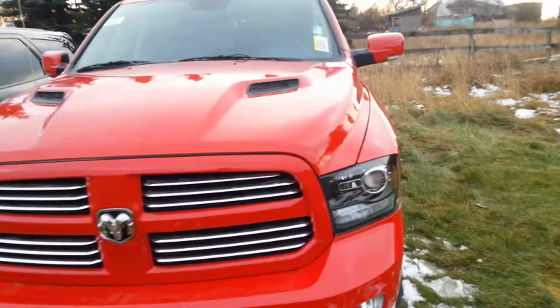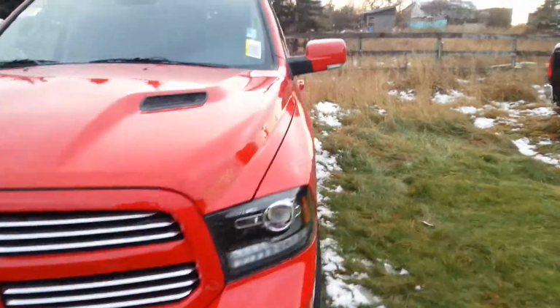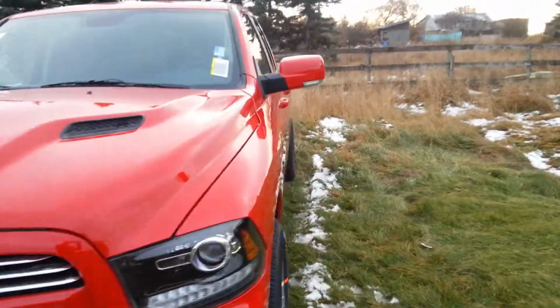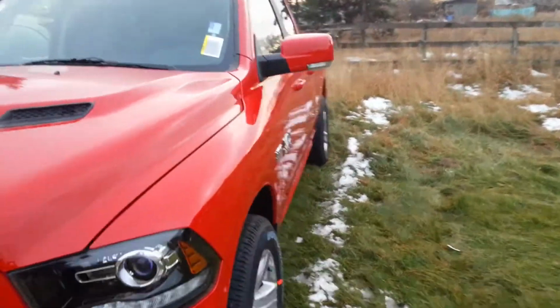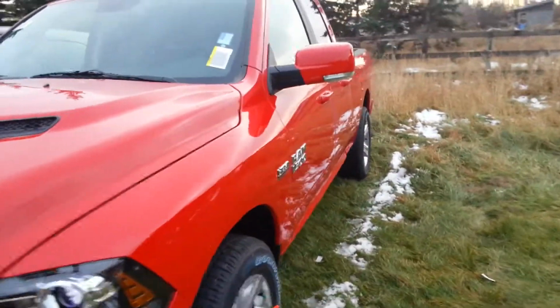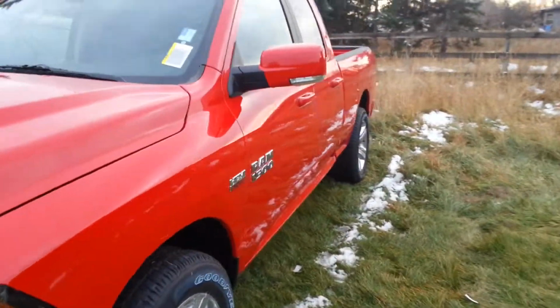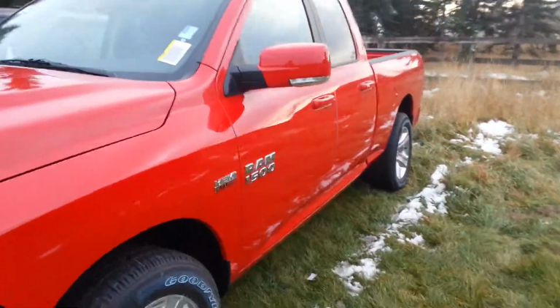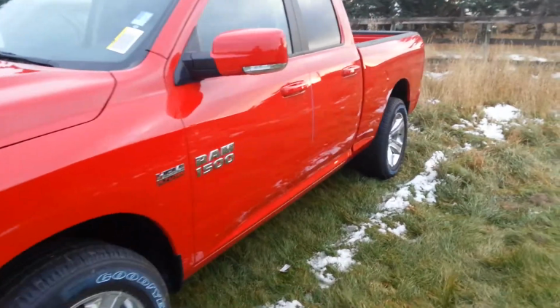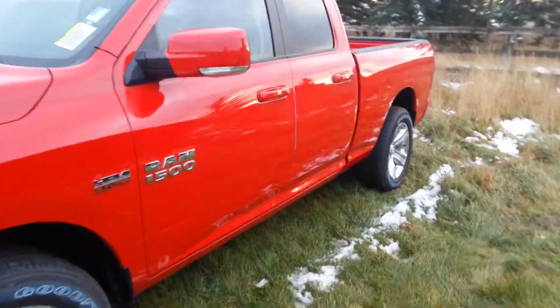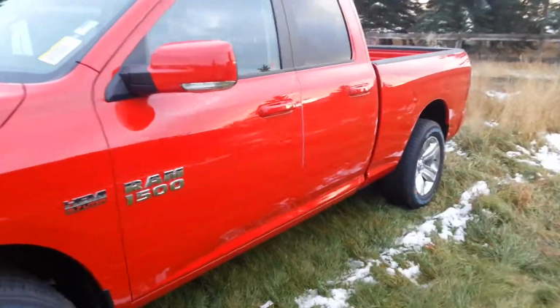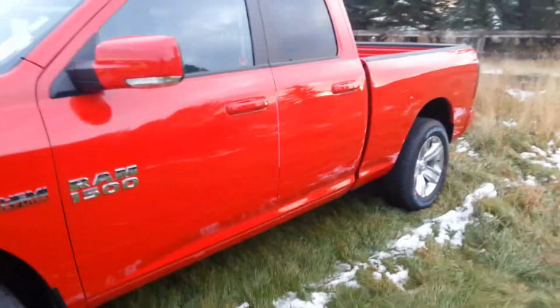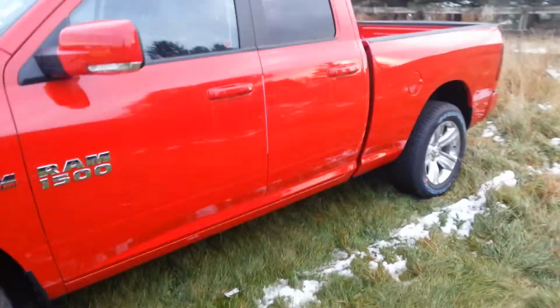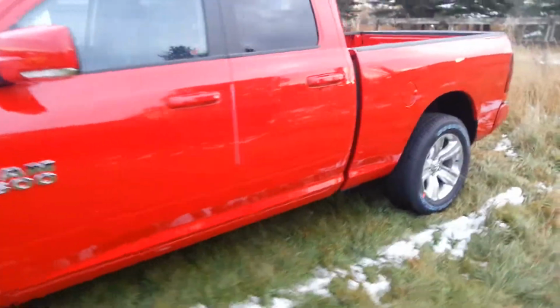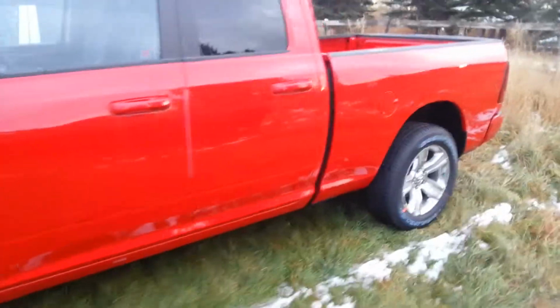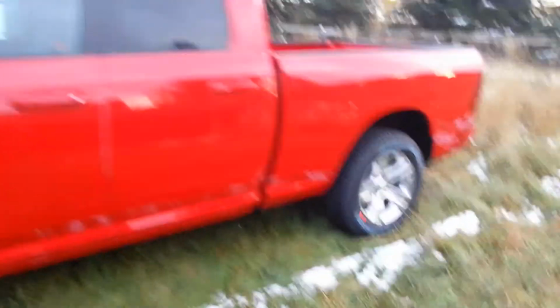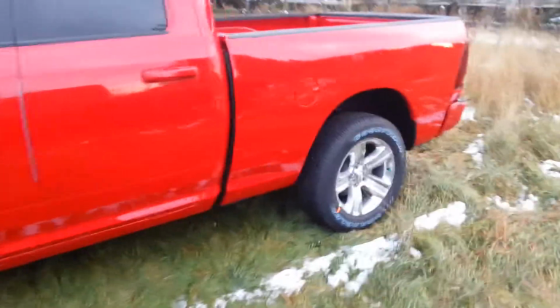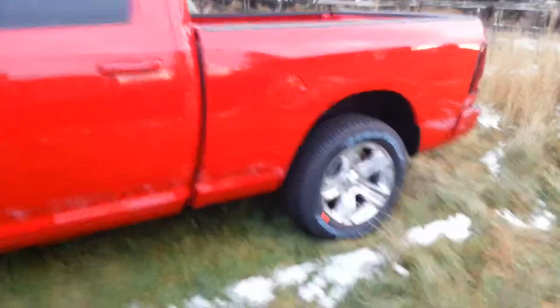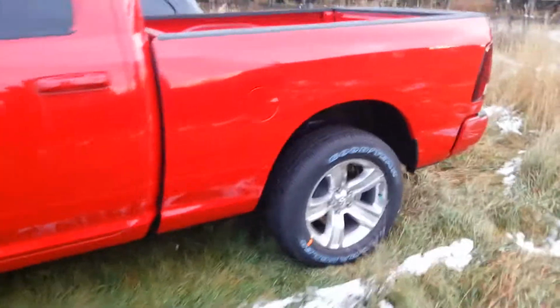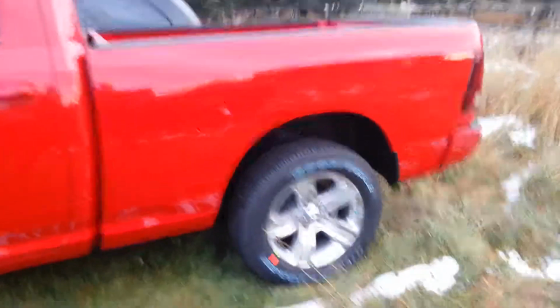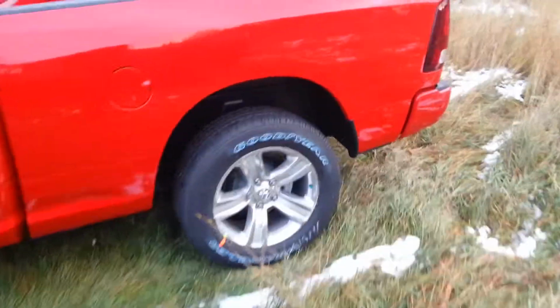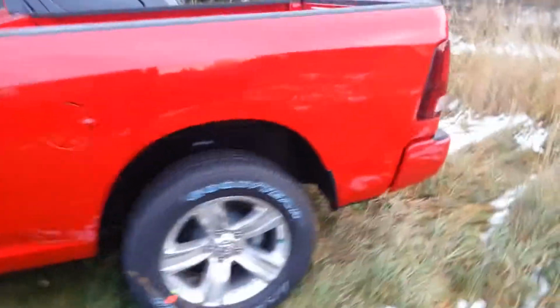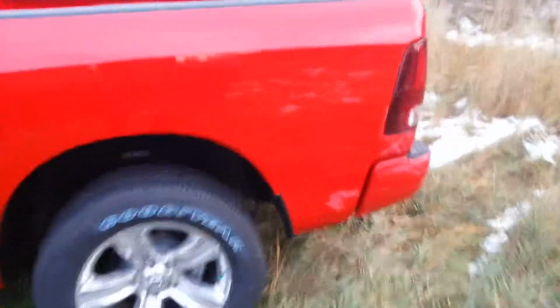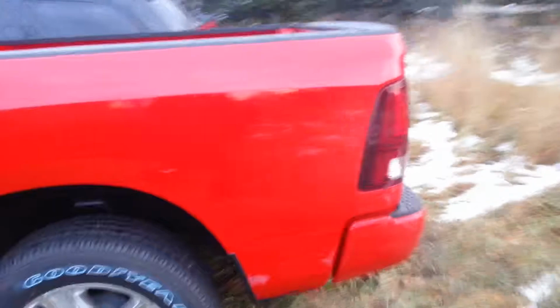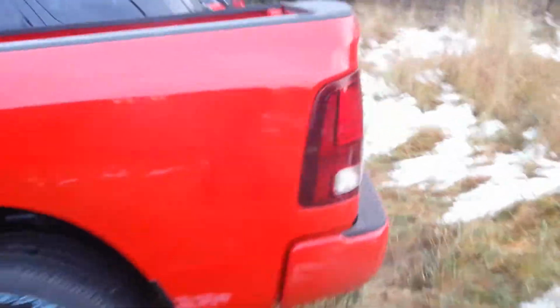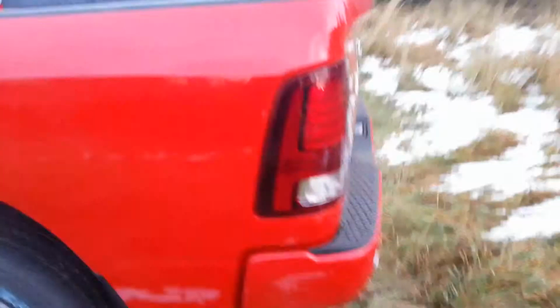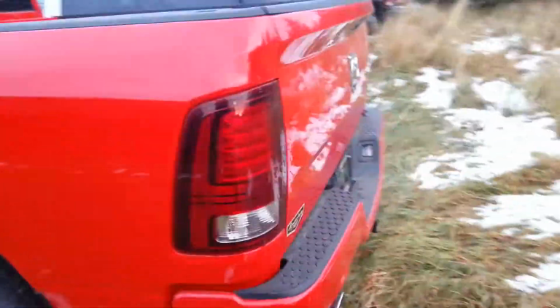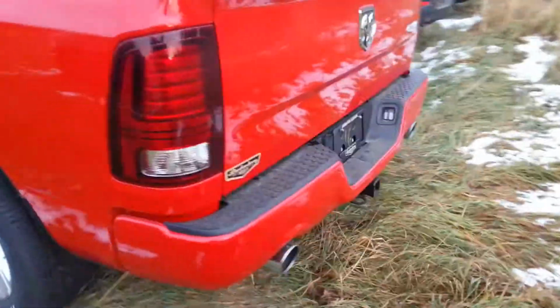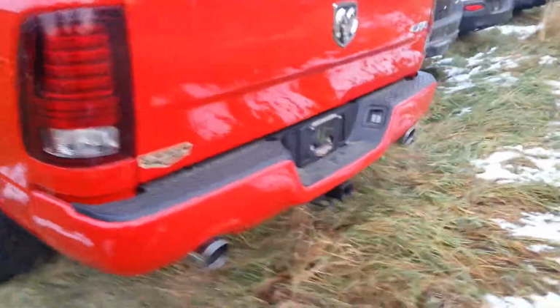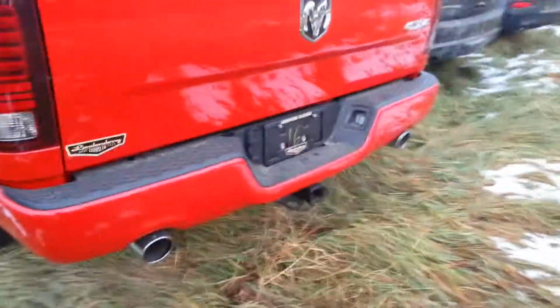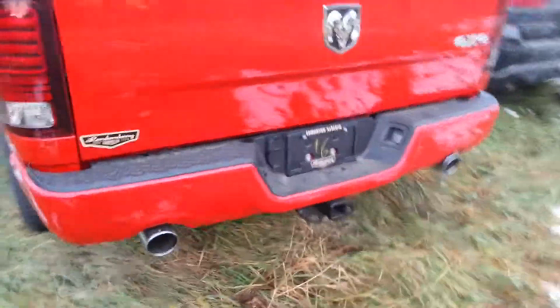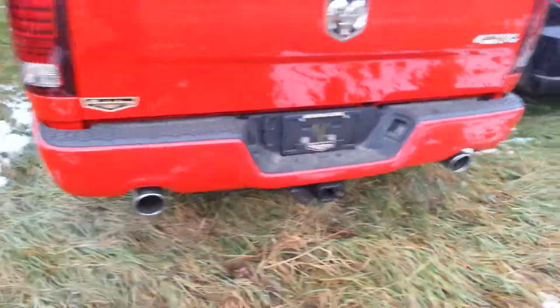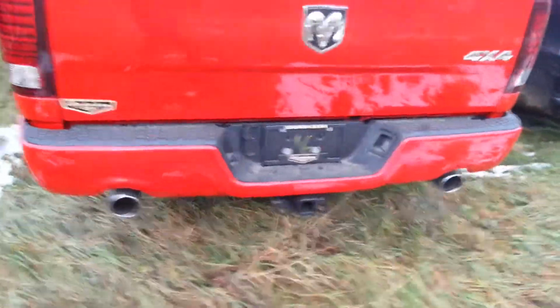It's got the blinkers on the mirror there. I'm going to do a quick walk around to the outside and then I'll show you the inside. Of course it is 4x4, and it's got the dual exhaust back here.